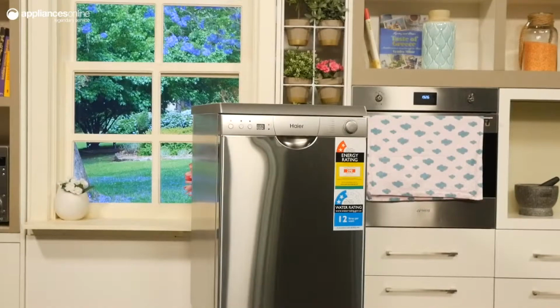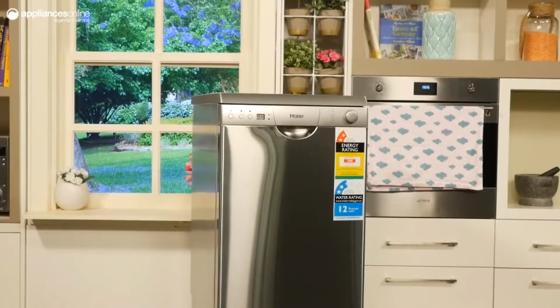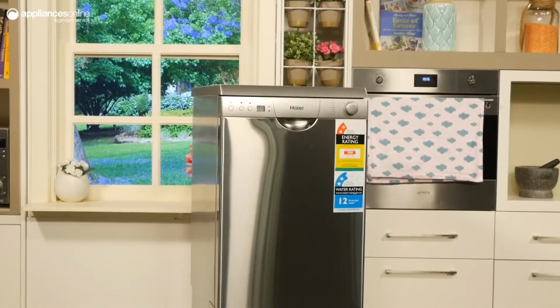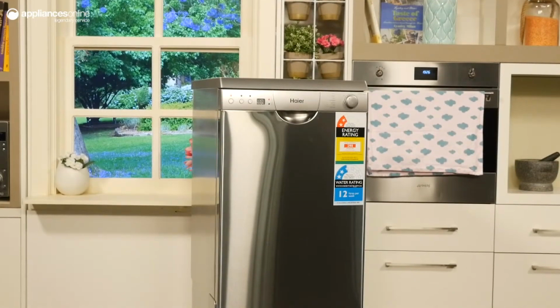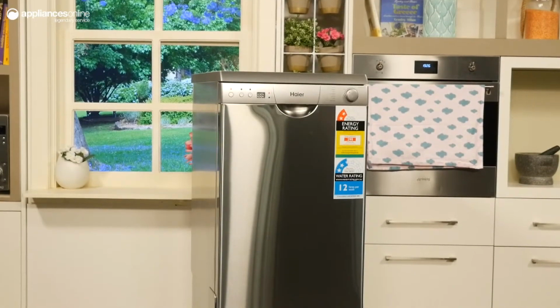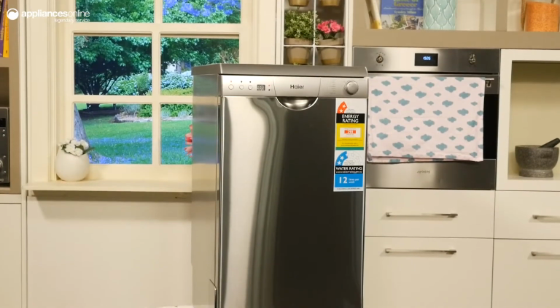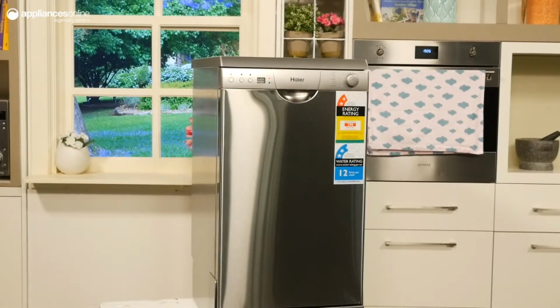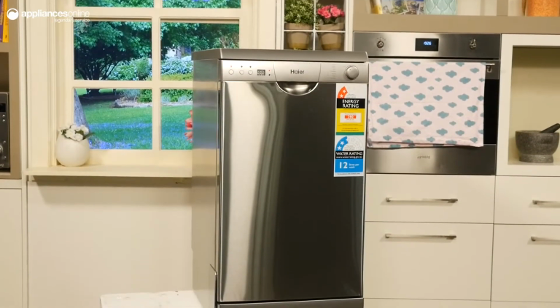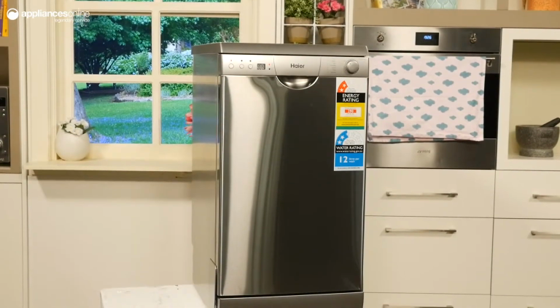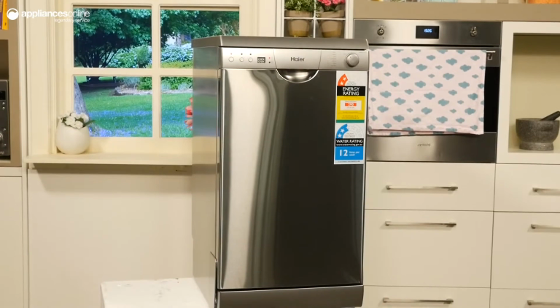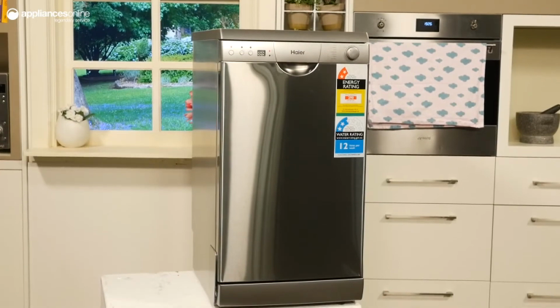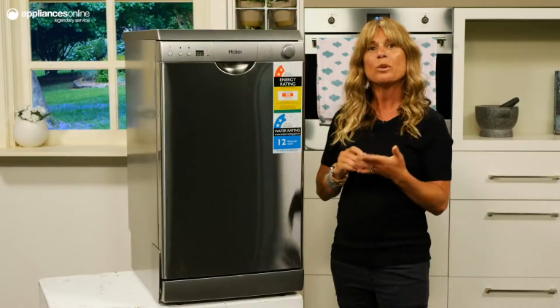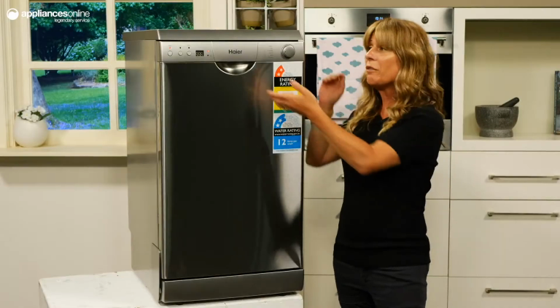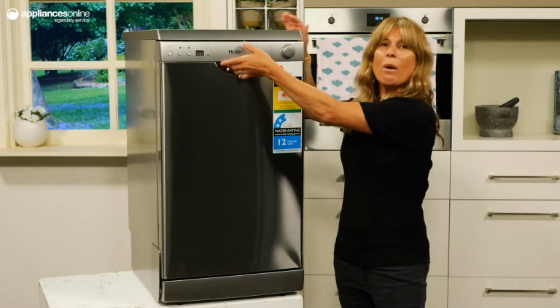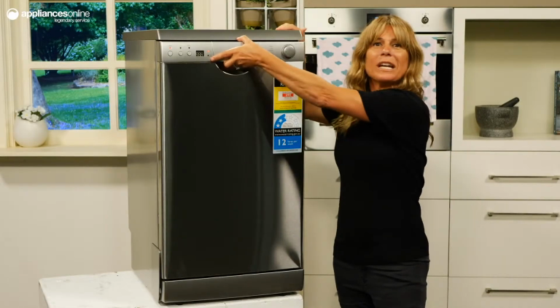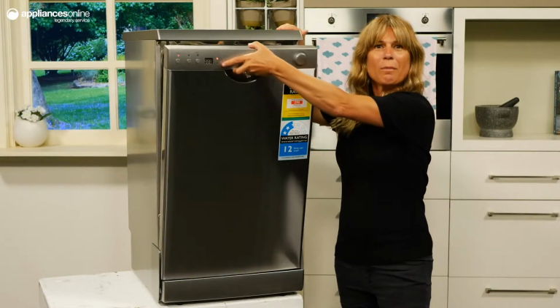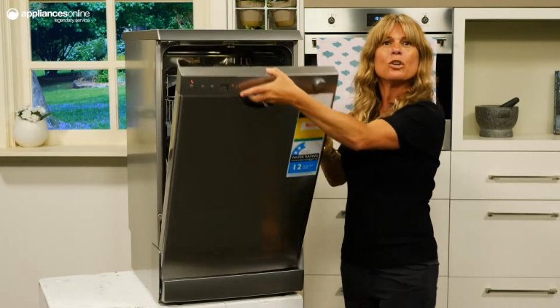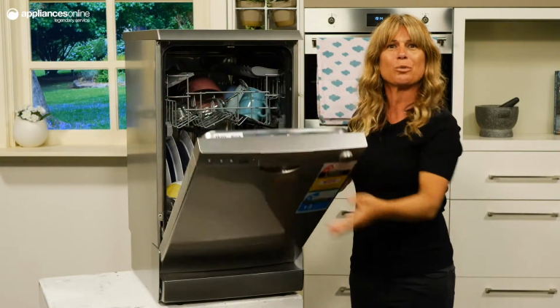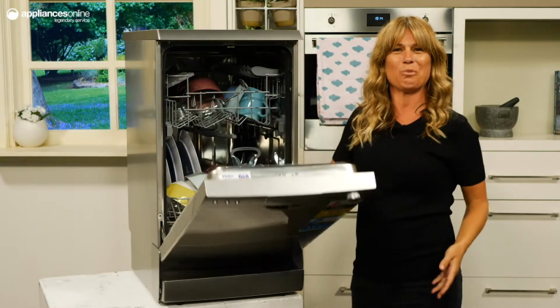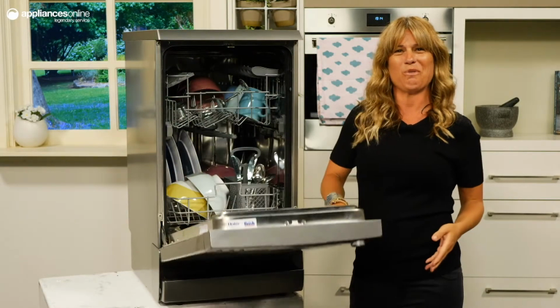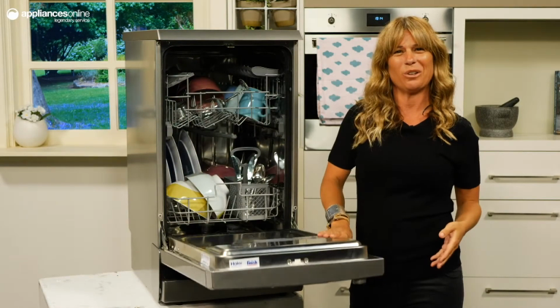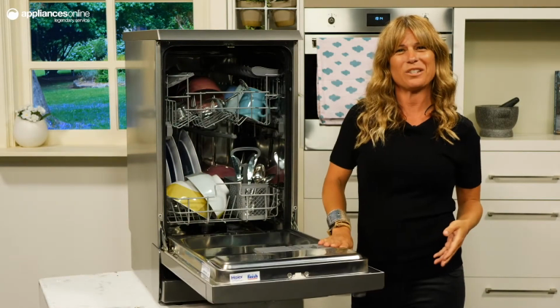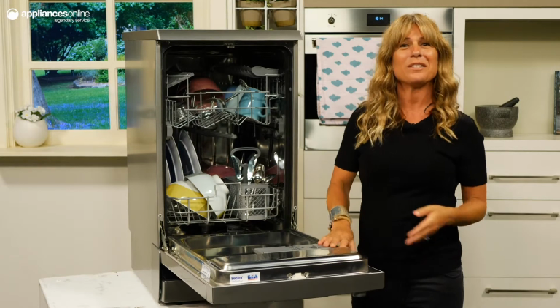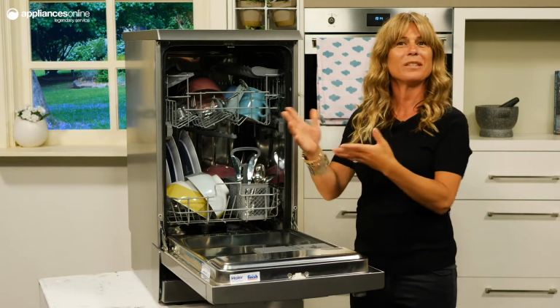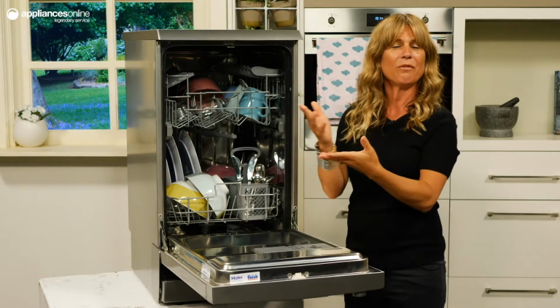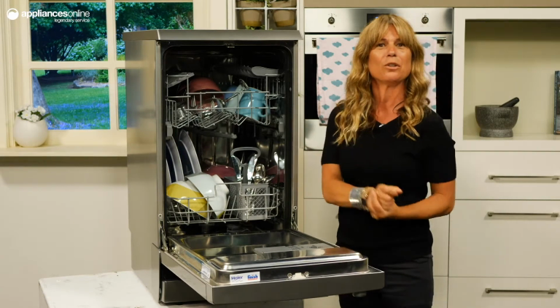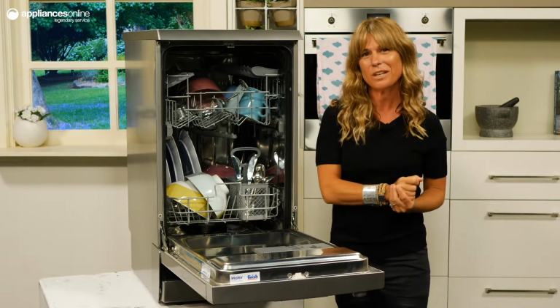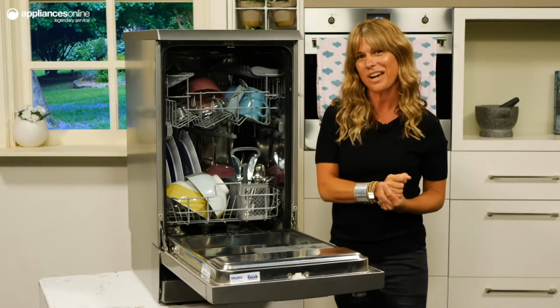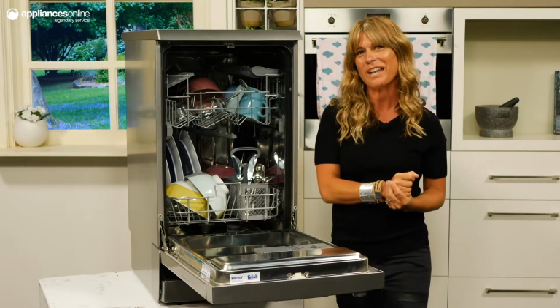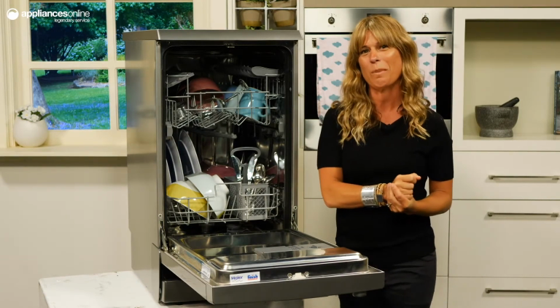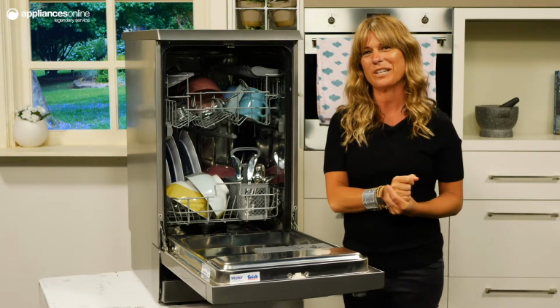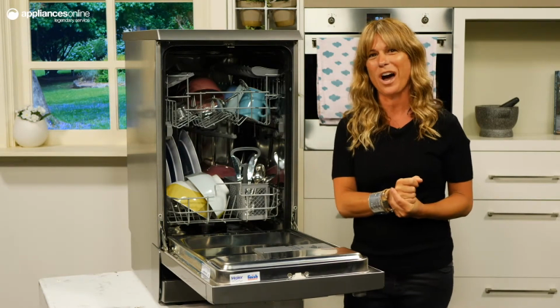The sleek stainless steel finish adds a stylish touch to any type of kitchen. With a 24 hour delay timer, your dishwasher can work around your lifestyle. Simply set a time for this unit to begin the cycle and go about your day or night.